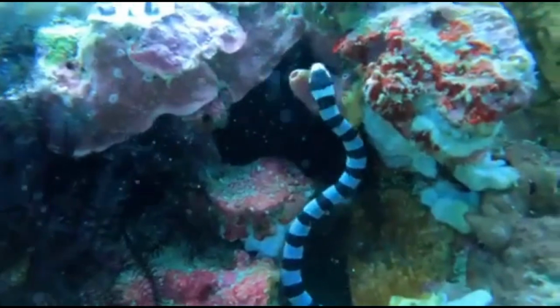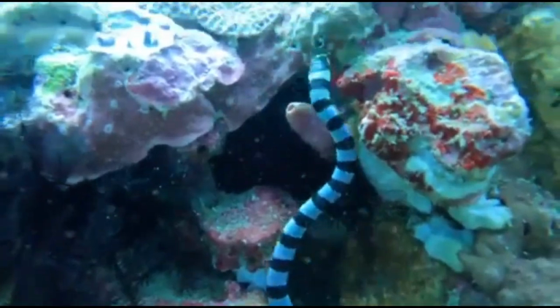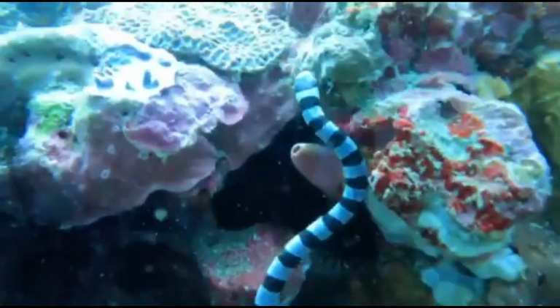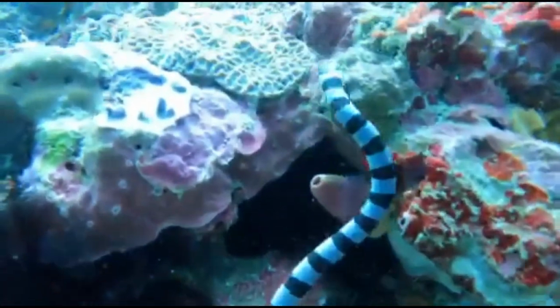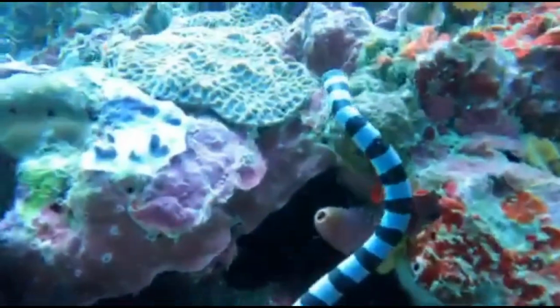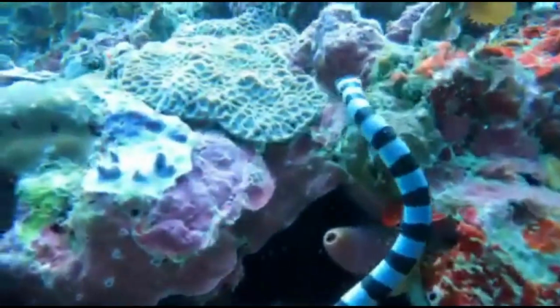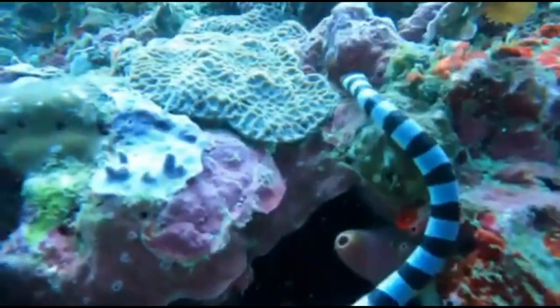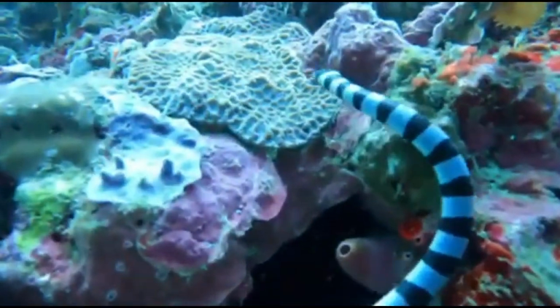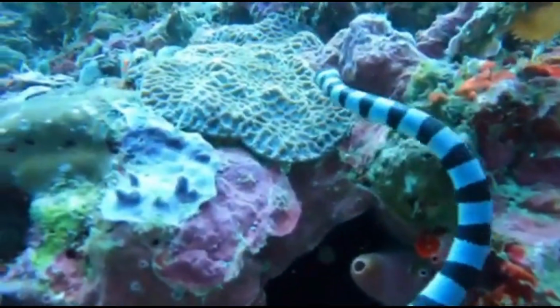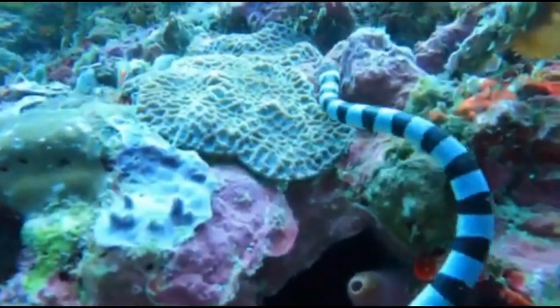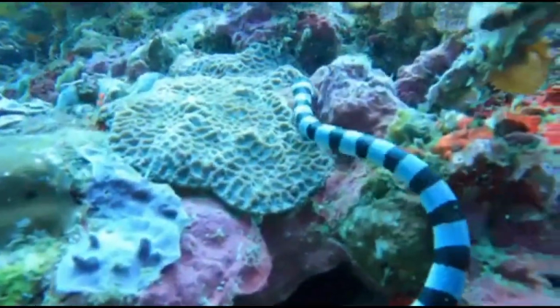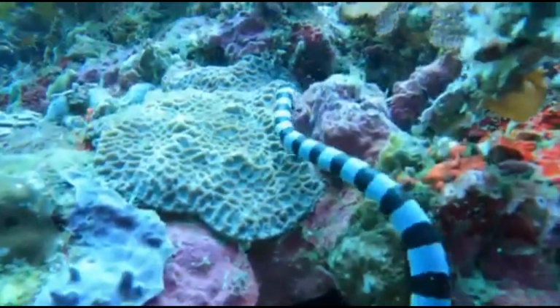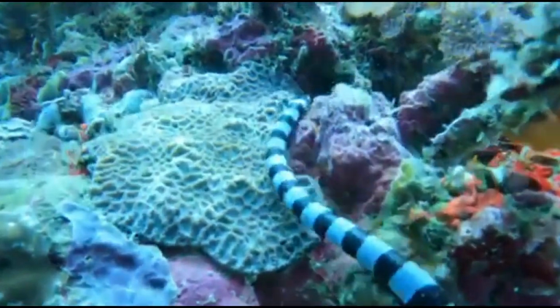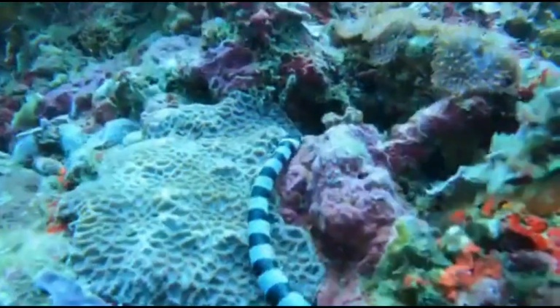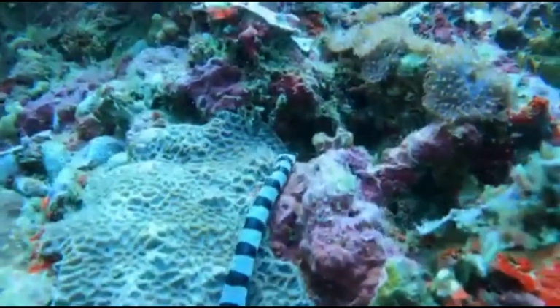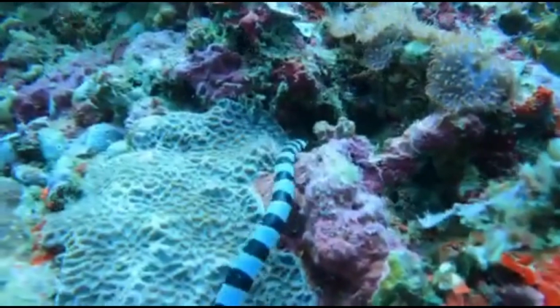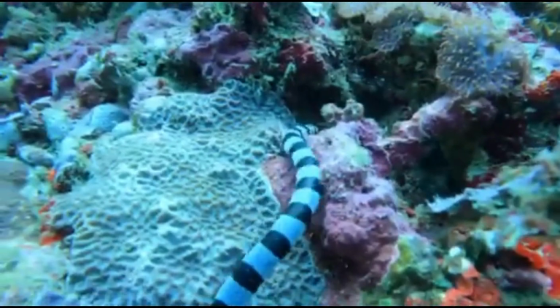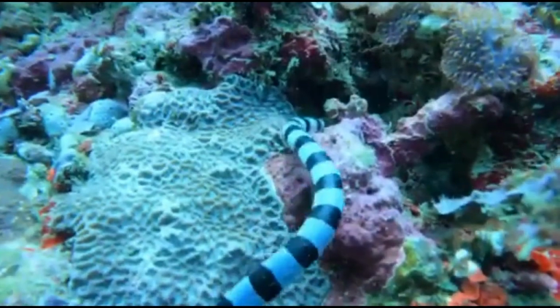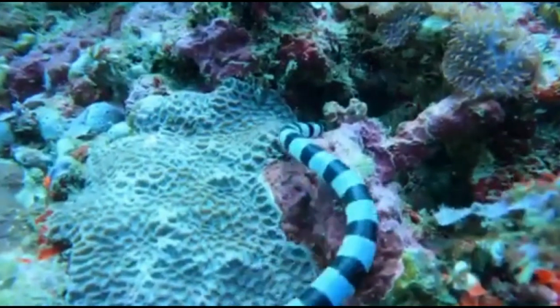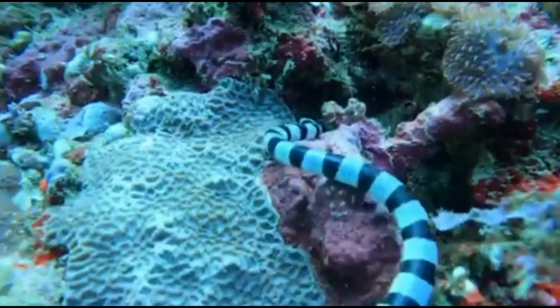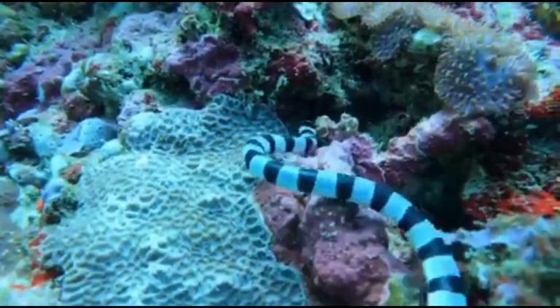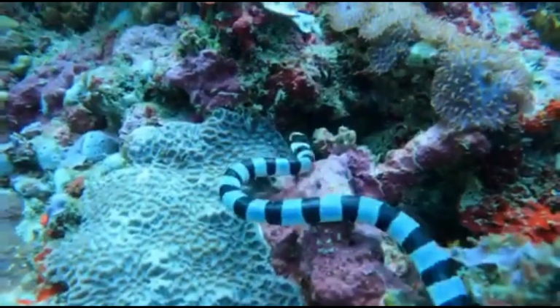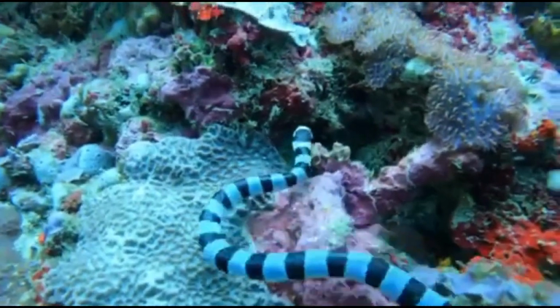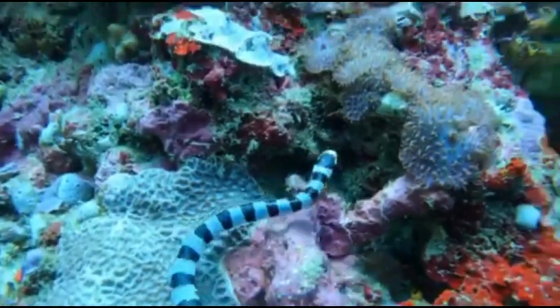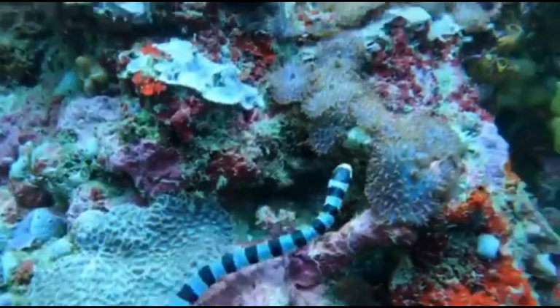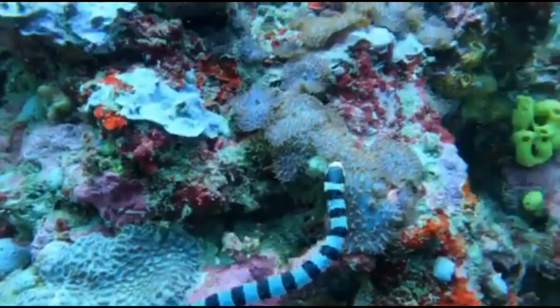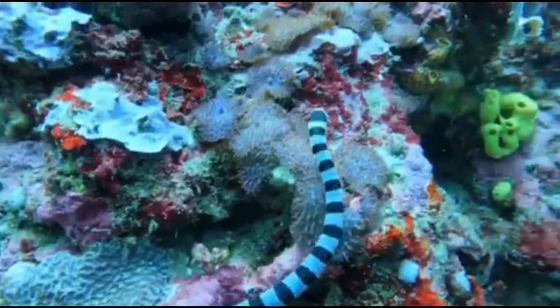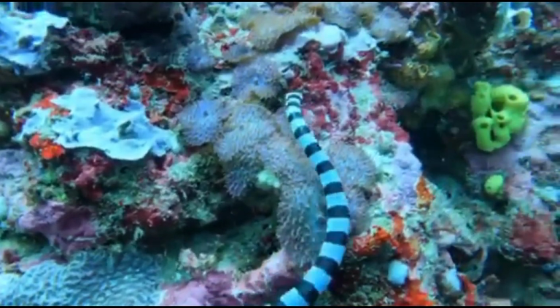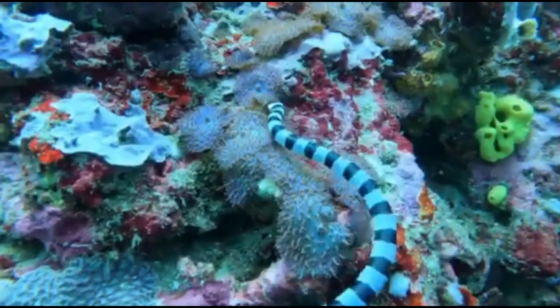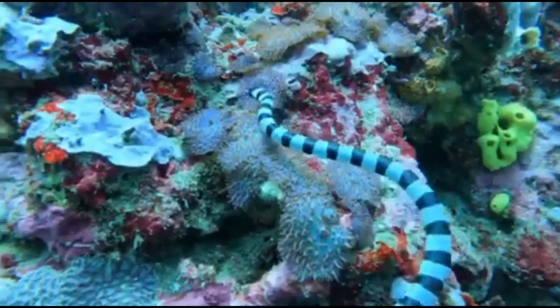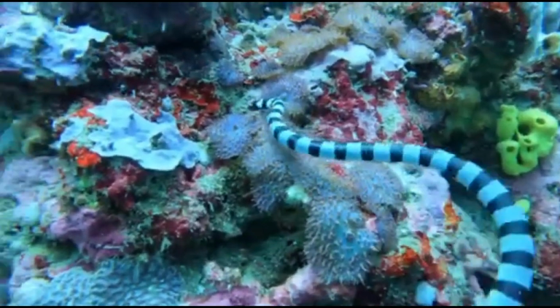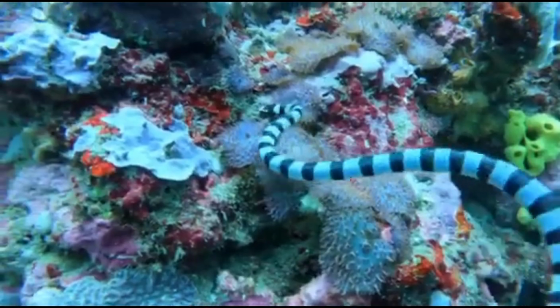Thanks for joining me on this dive to learn more about the coral sea snake. Don't forget to like, comment, and subscribe for more underwater adventures with Big Deep Shark.